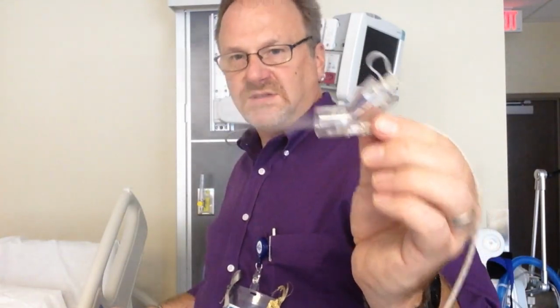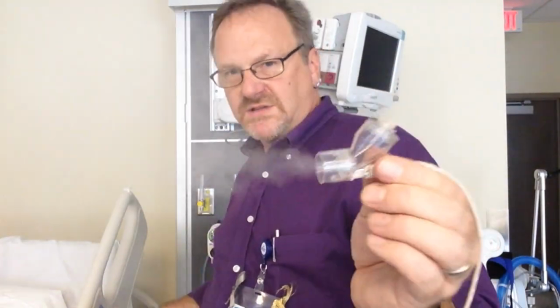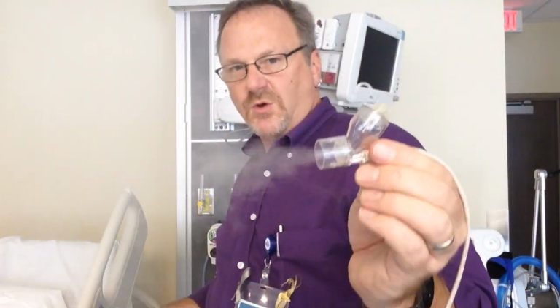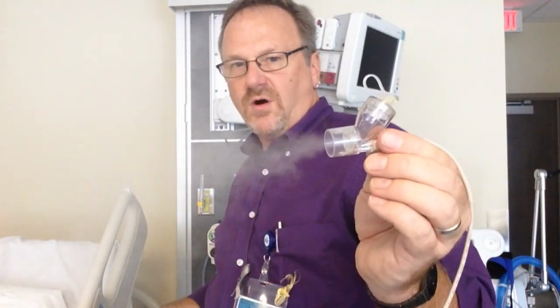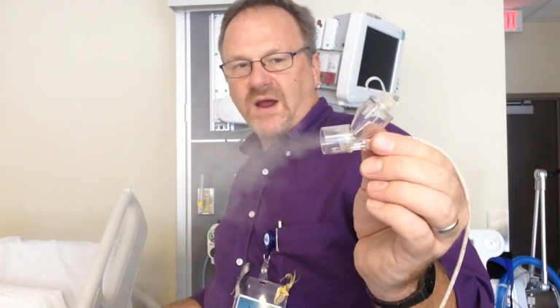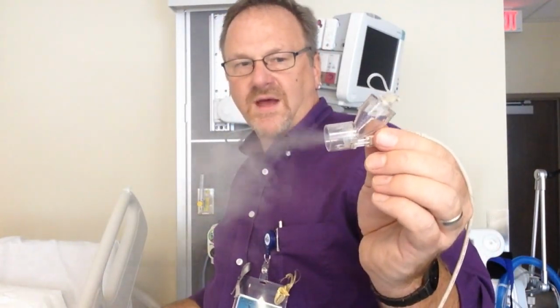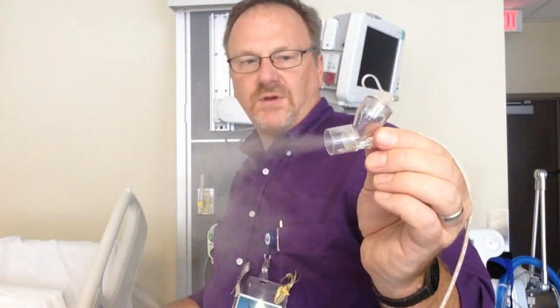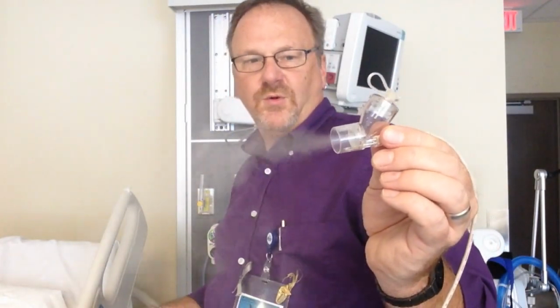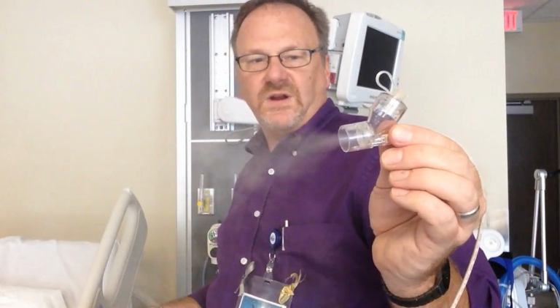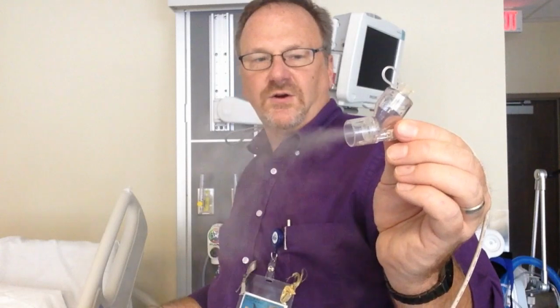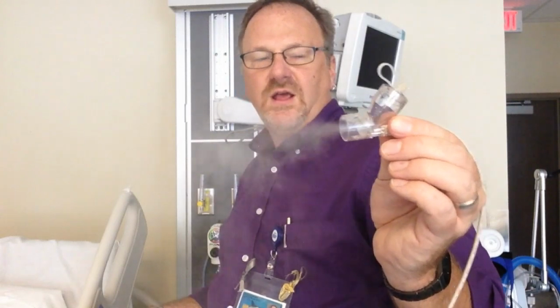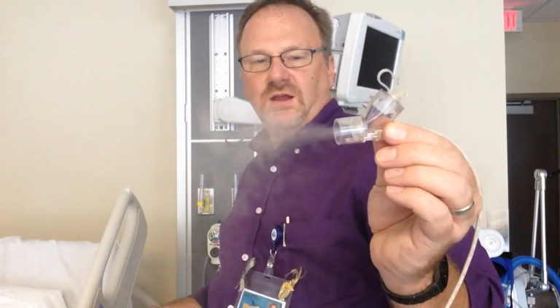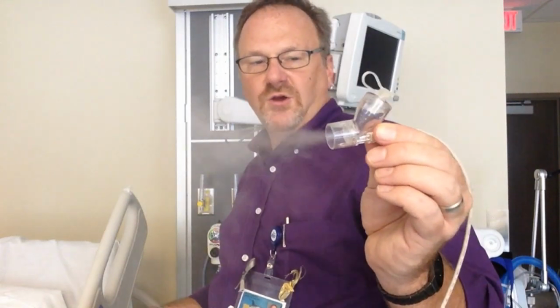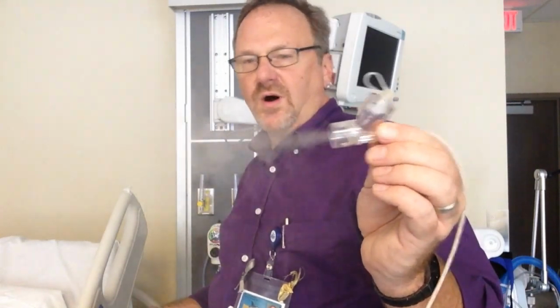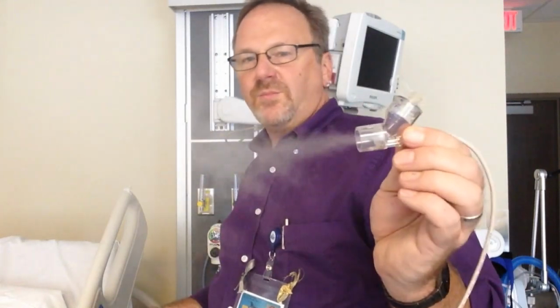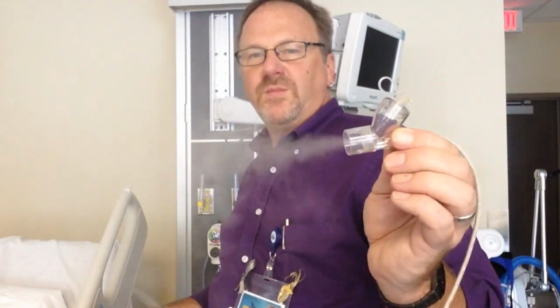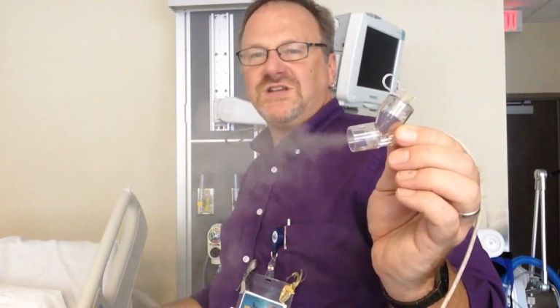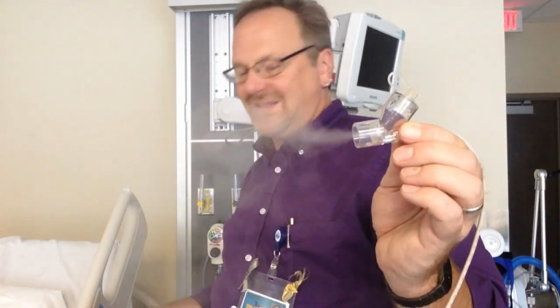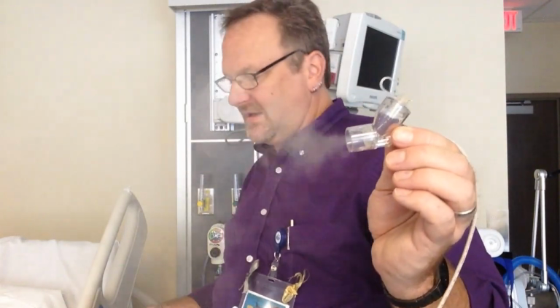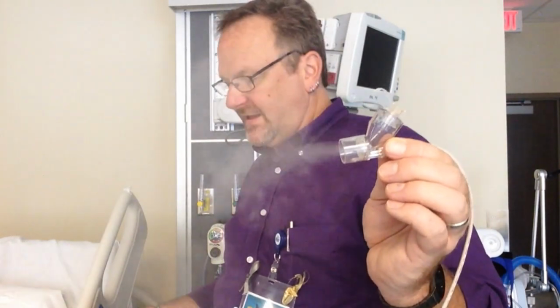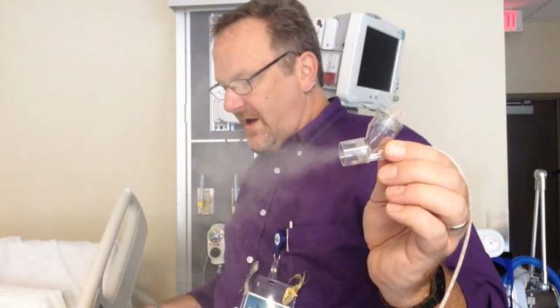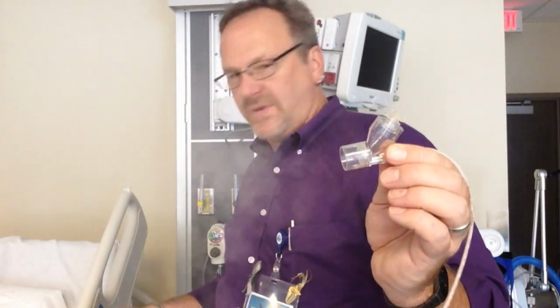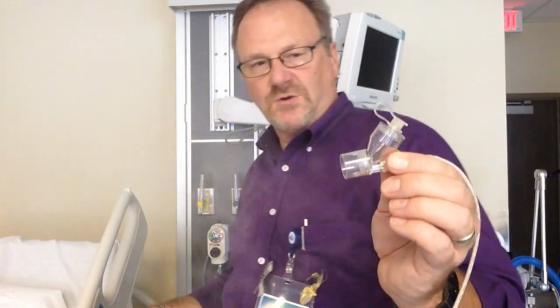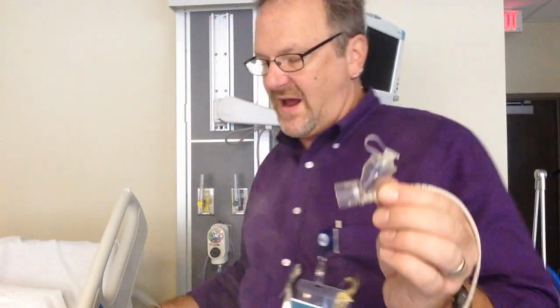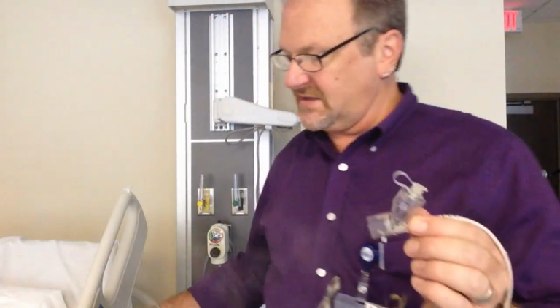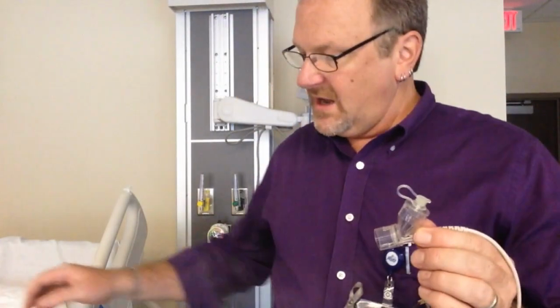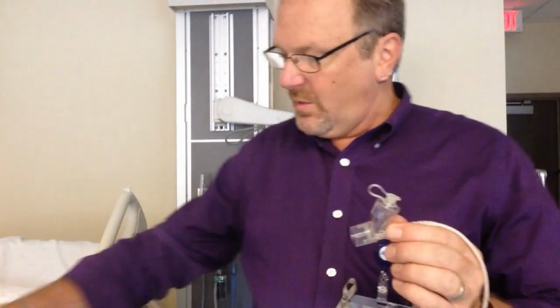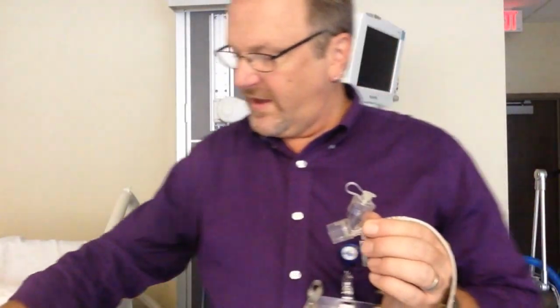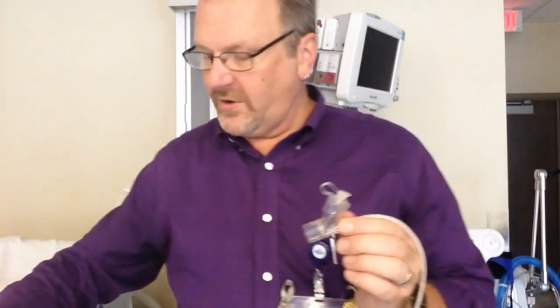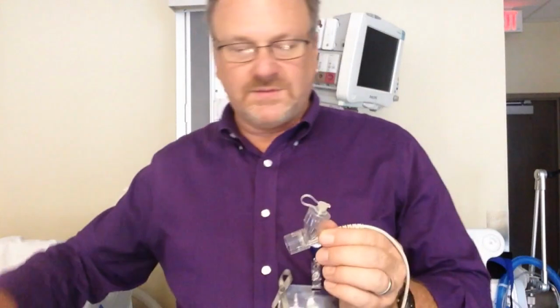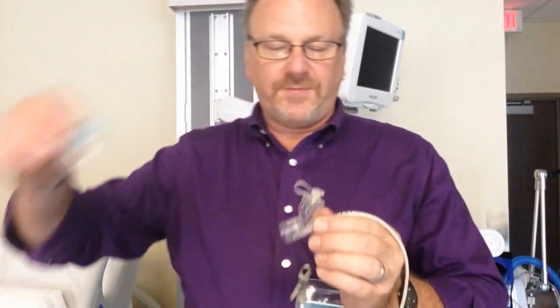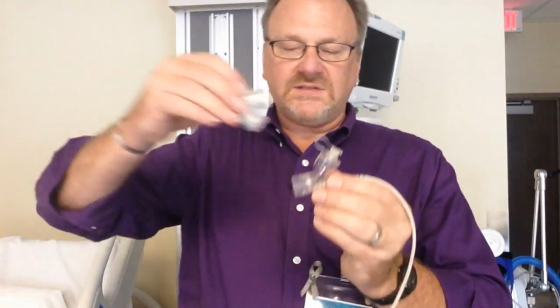This can go on a BiPAP, it can go on a ventilator, it can go on pretty much anything — mouthpiece or mask. What we have here is a mouthpiece.